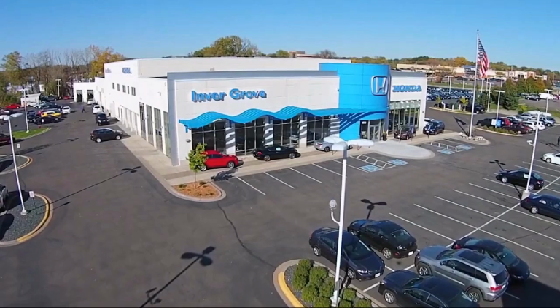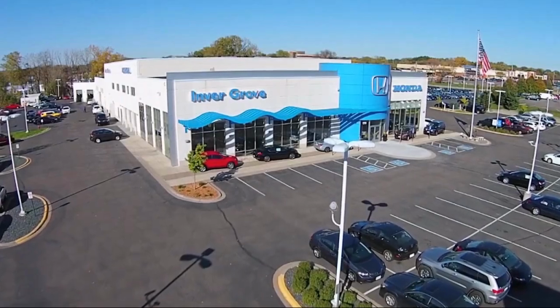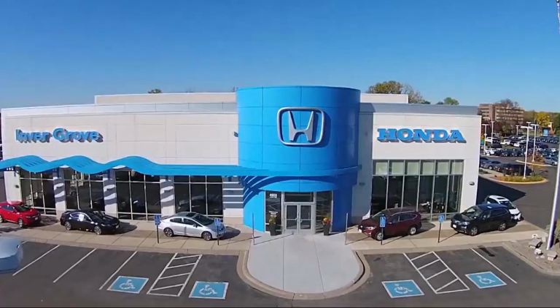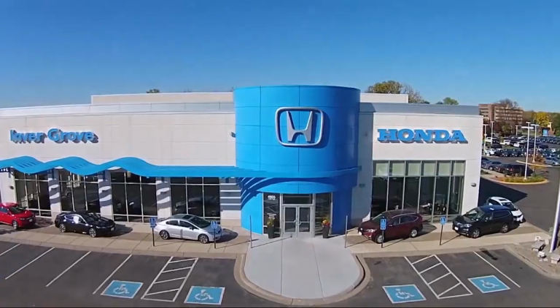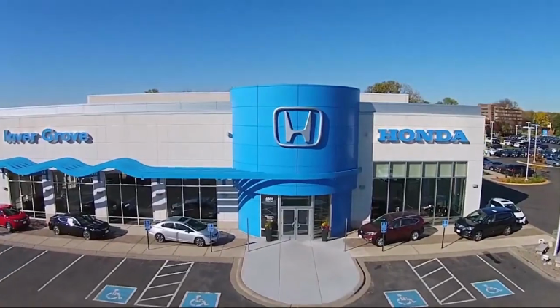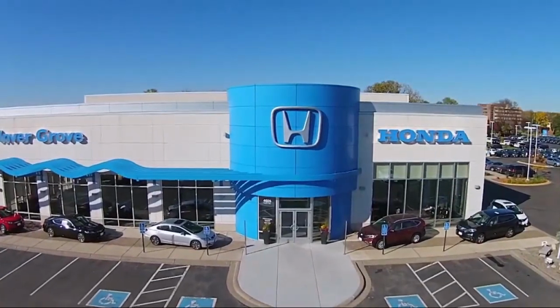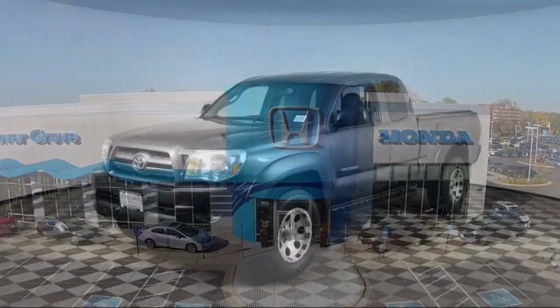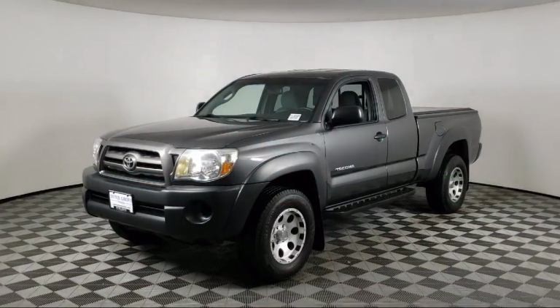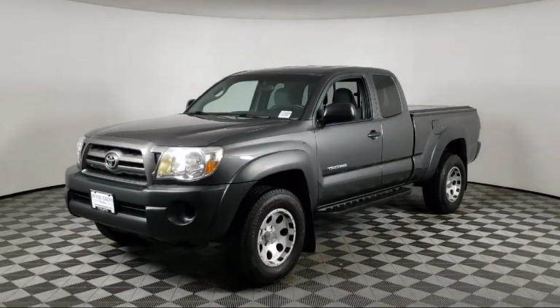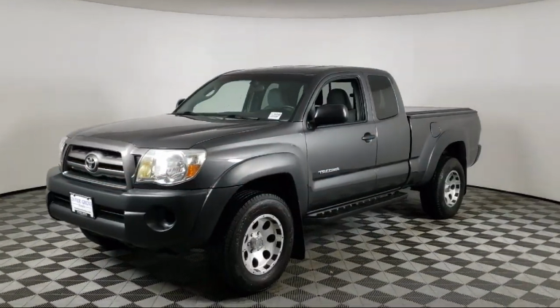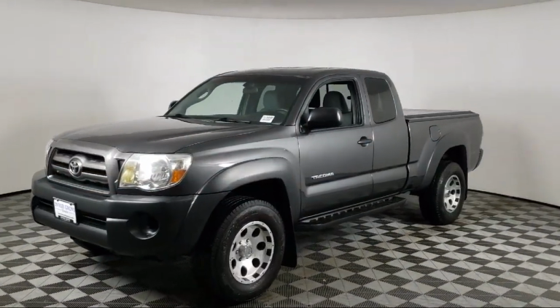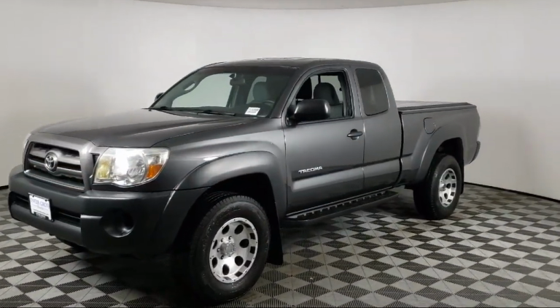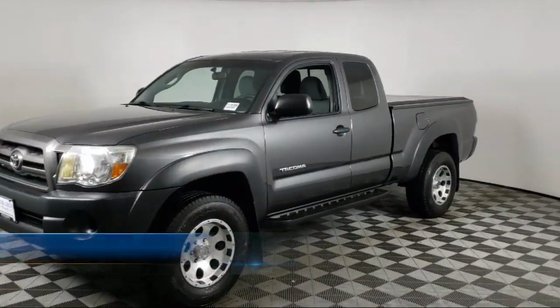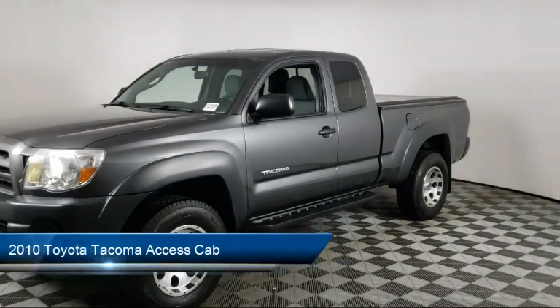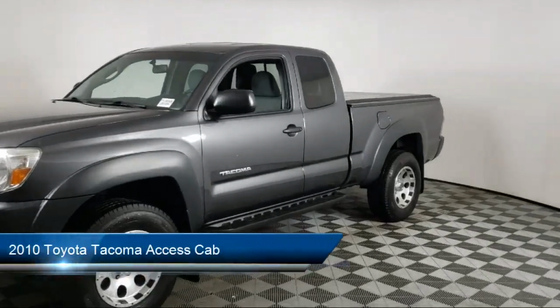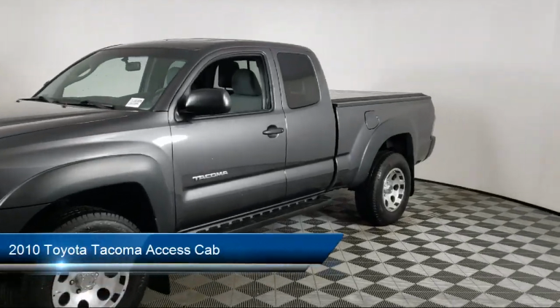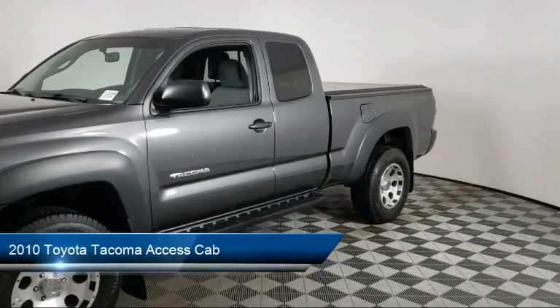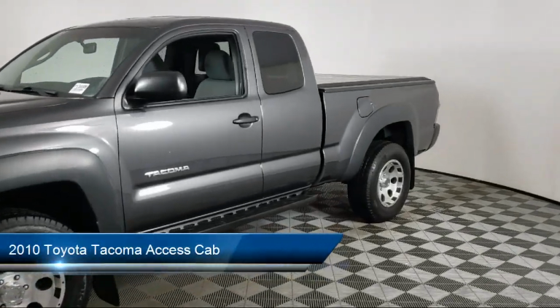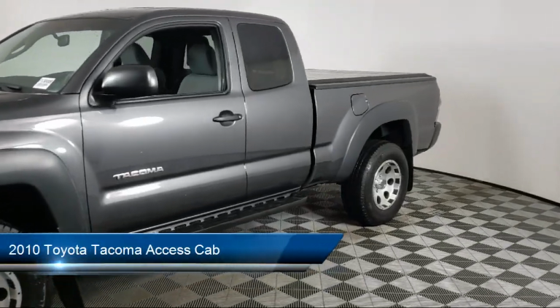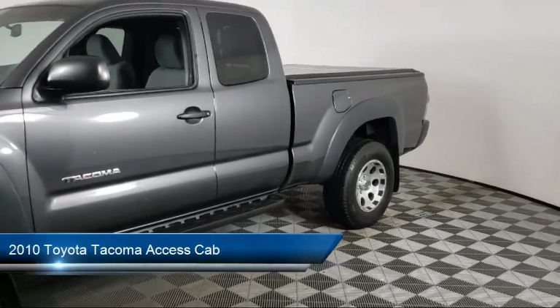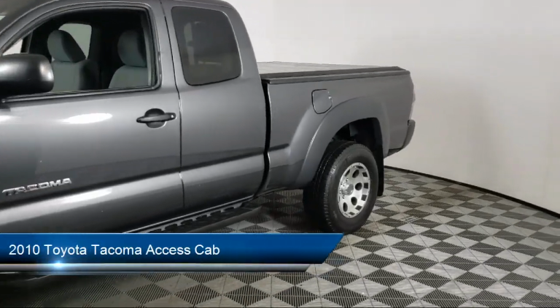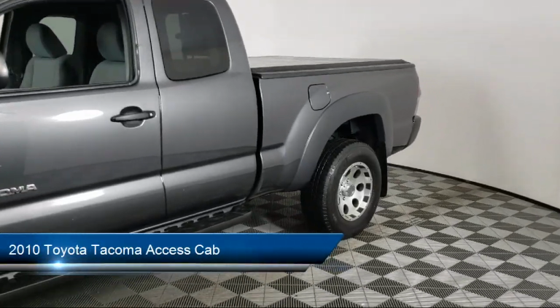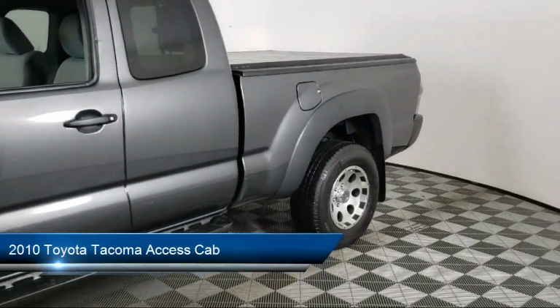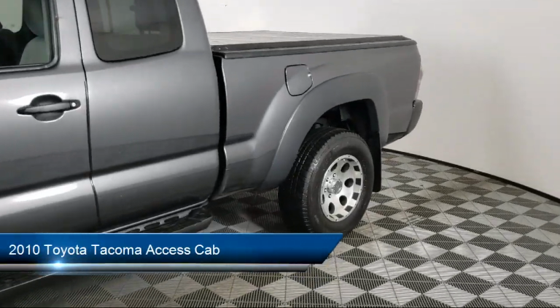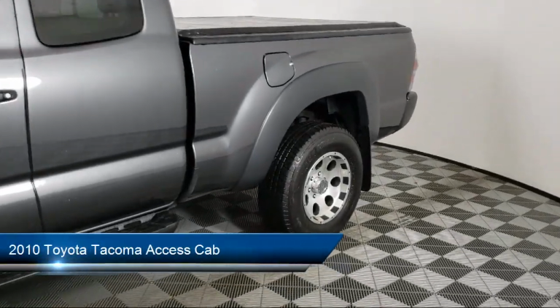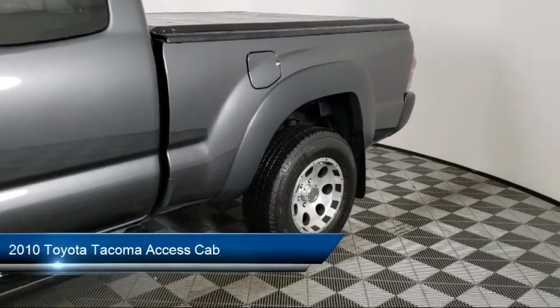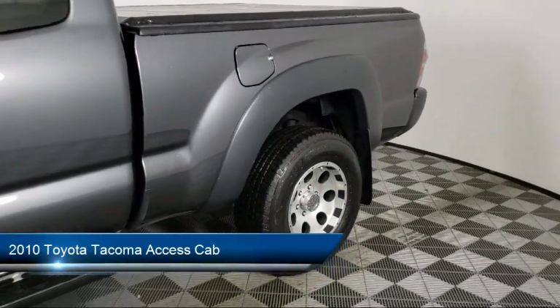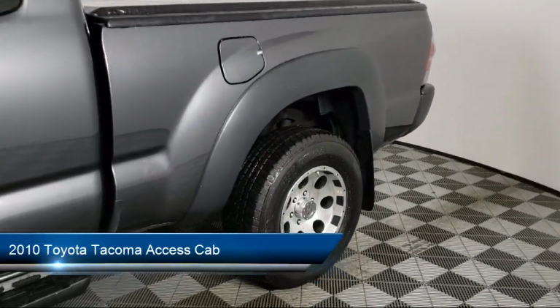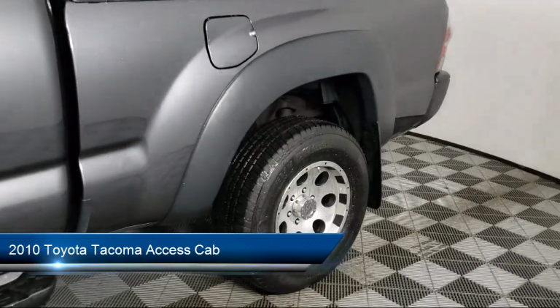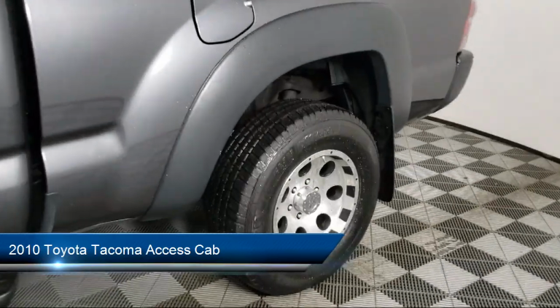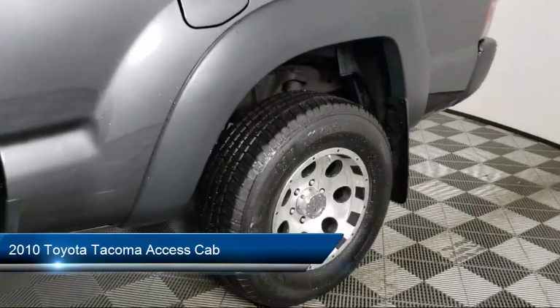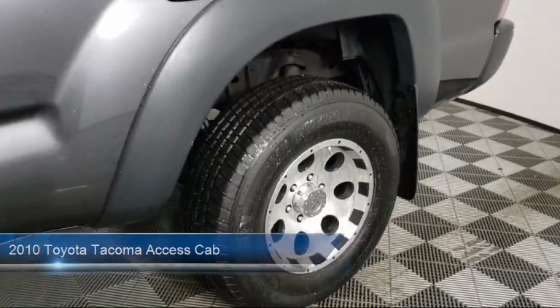Welcome to Invergrove Honda, and here's a look at another one of our great vehicles for sale. It comes equipped with Air Conditioning, Electronic Stability Control, and Tire Pressure Monitoring System.